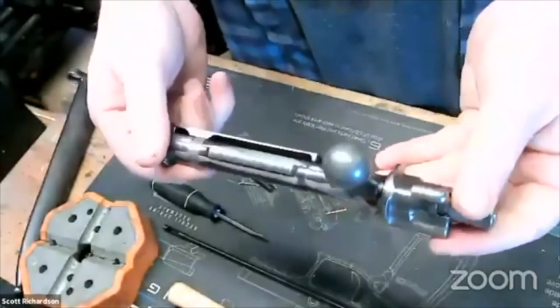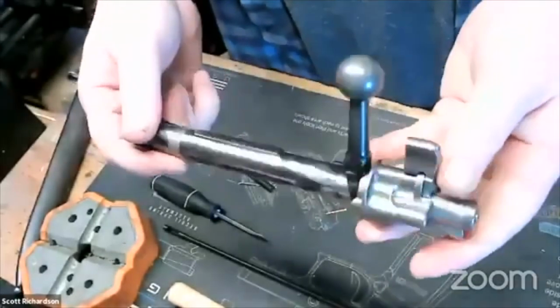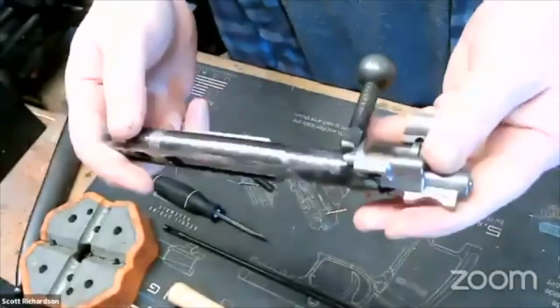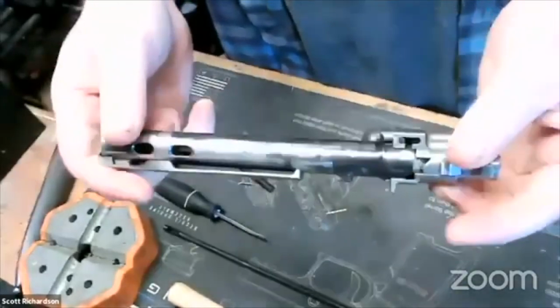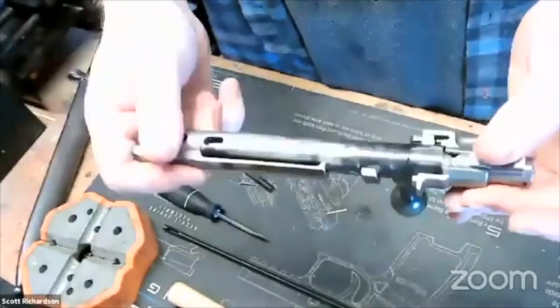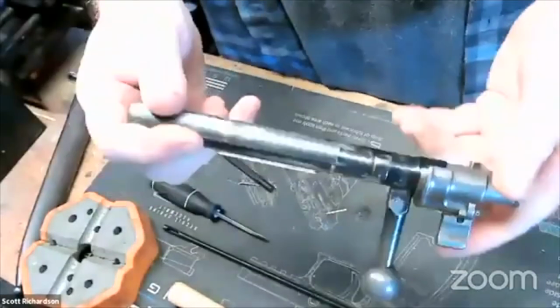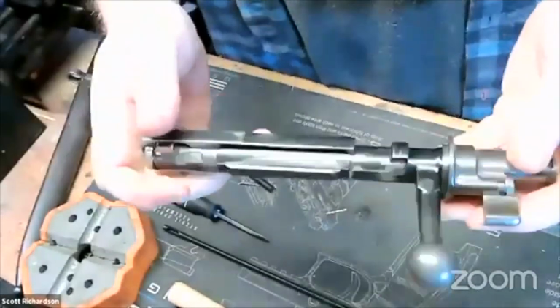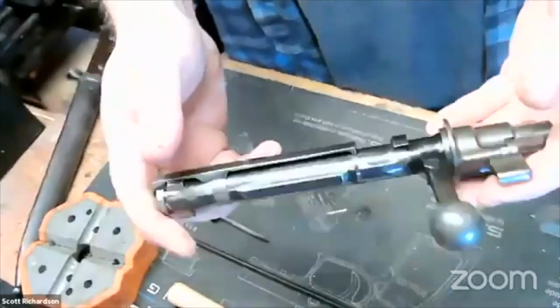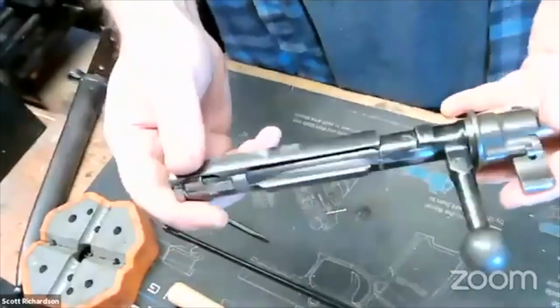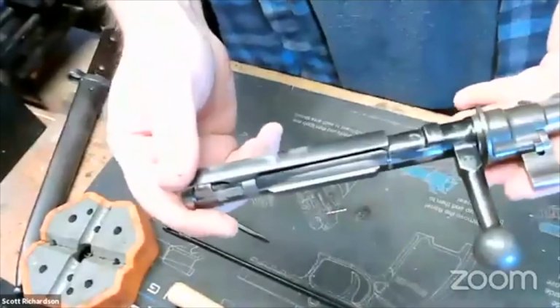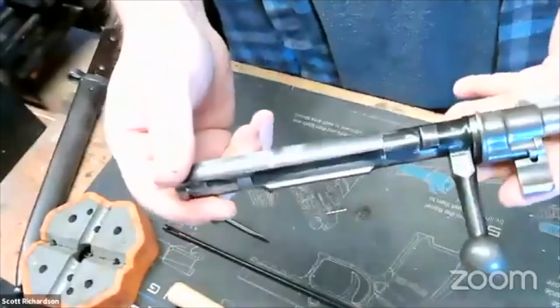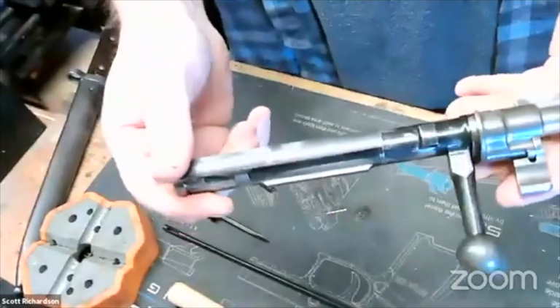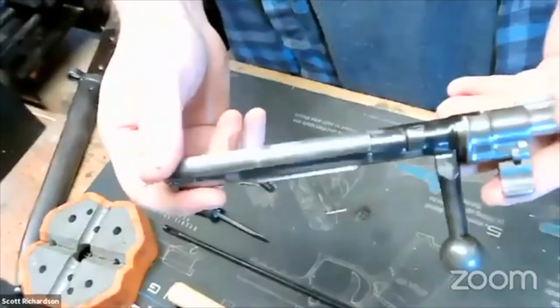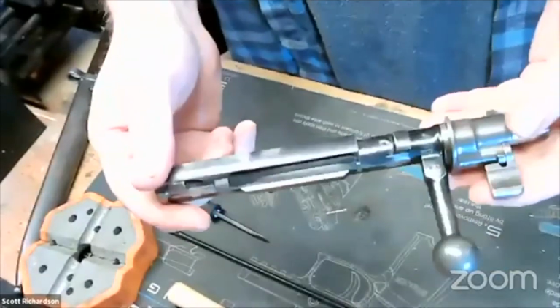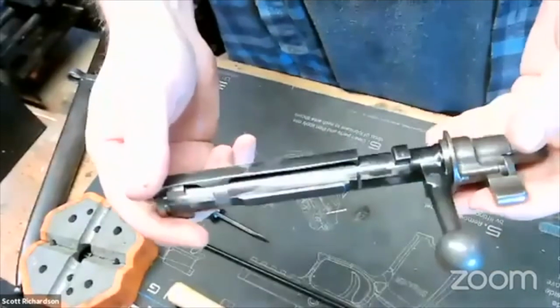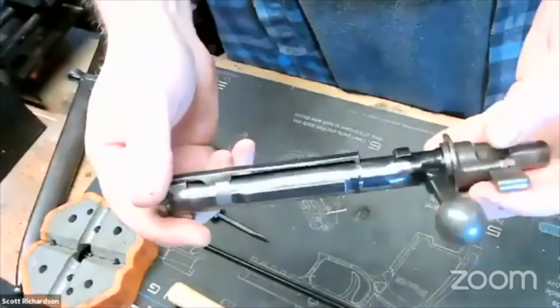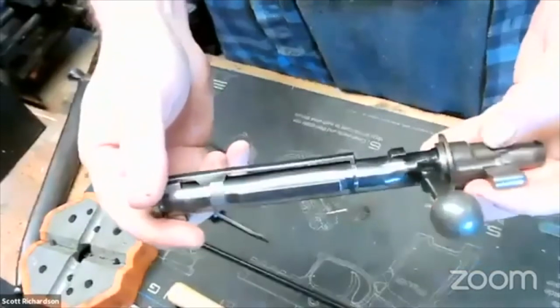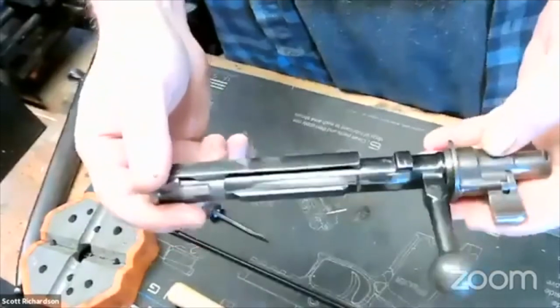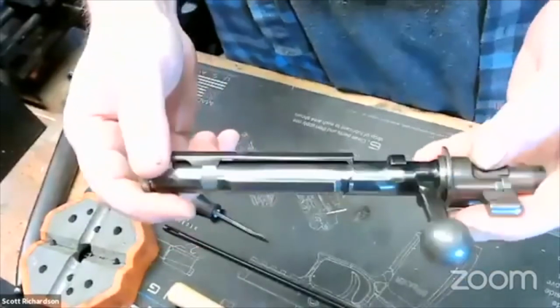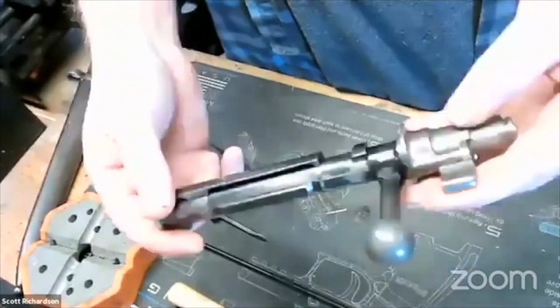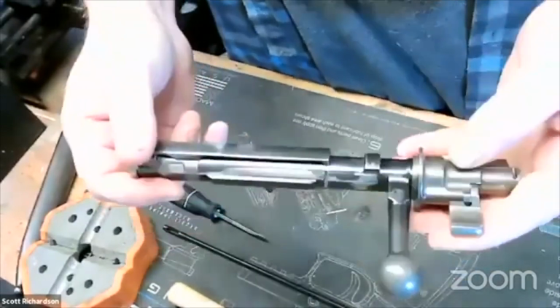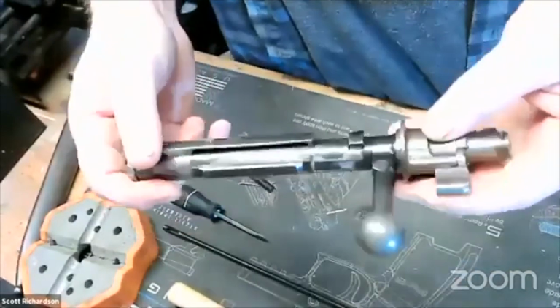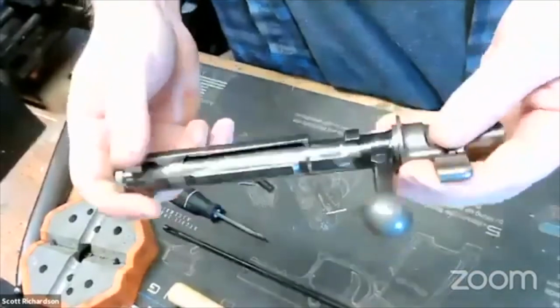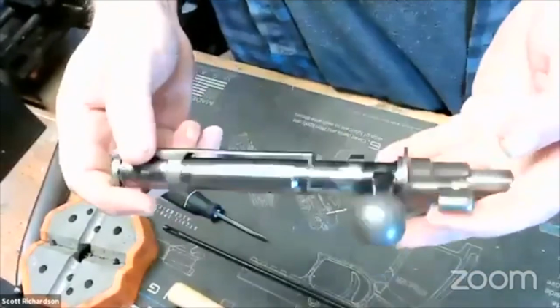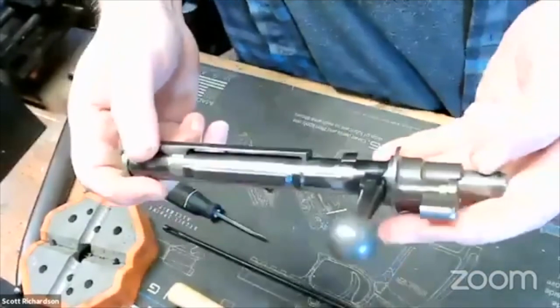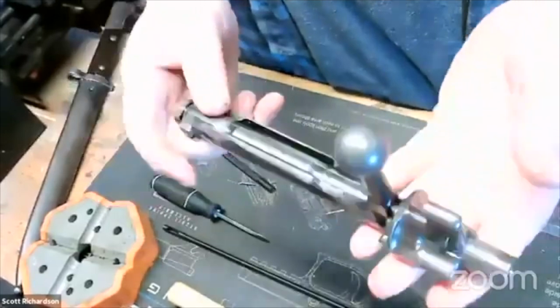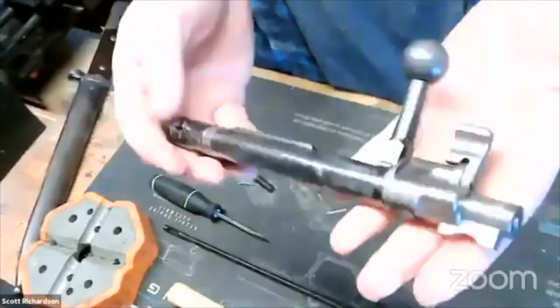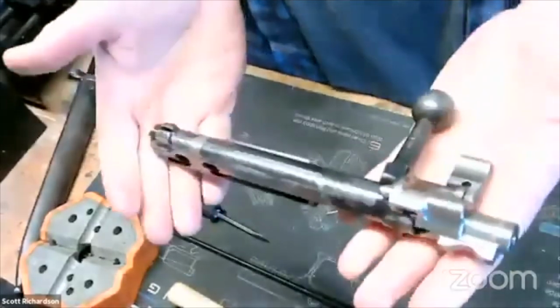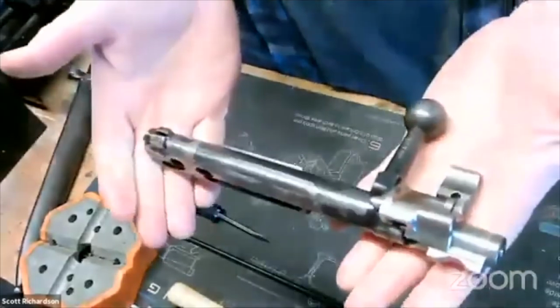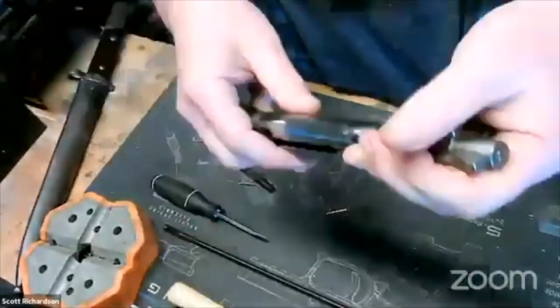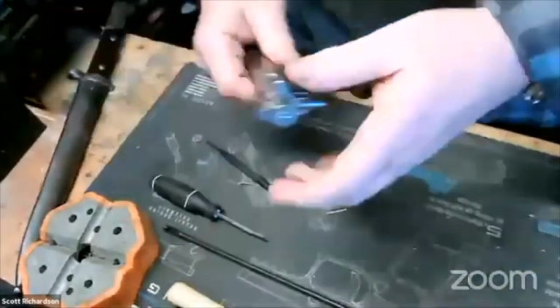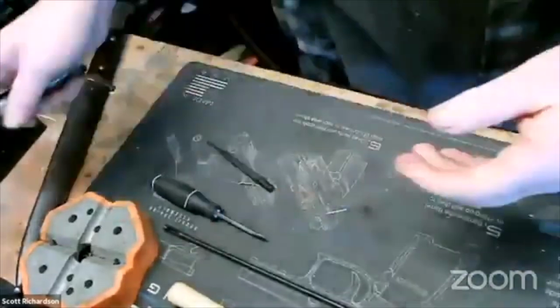They're all pretty much the same, and that's how you would take one apart if you needed to replace the firing pin, clean it, or service that spring. That's how you'd do that.